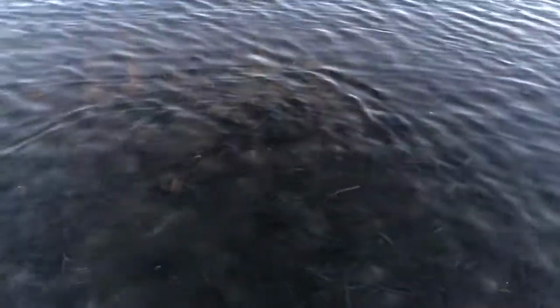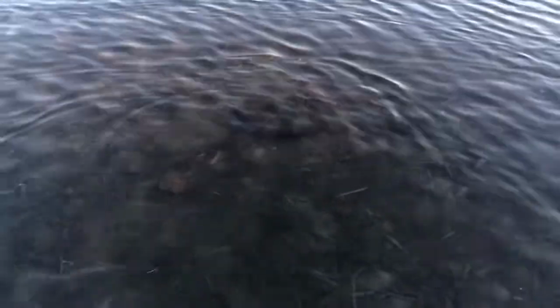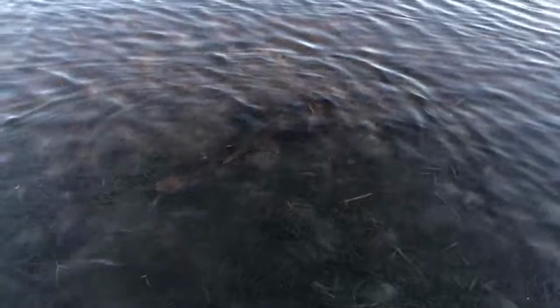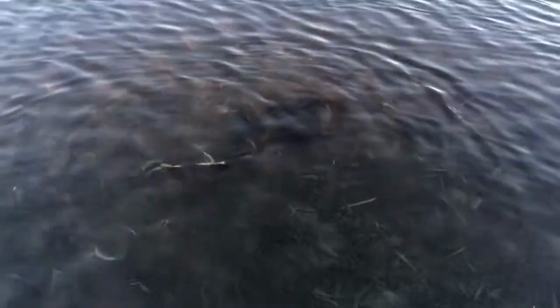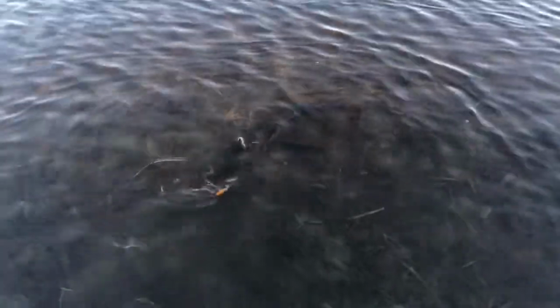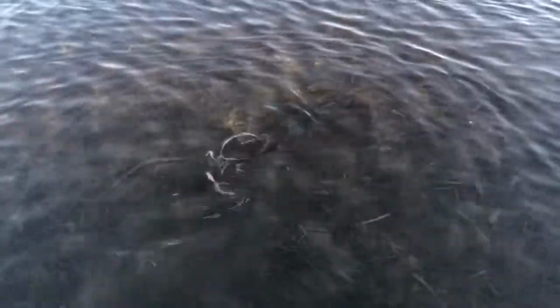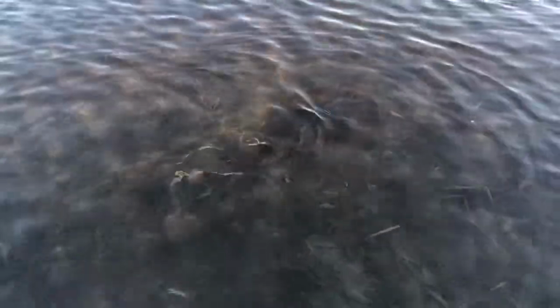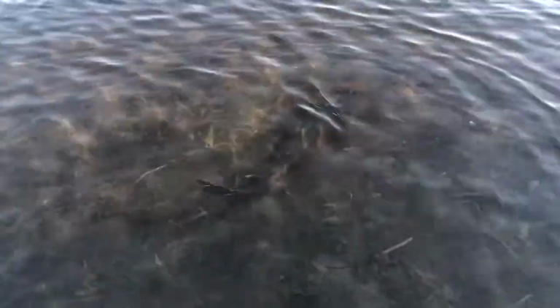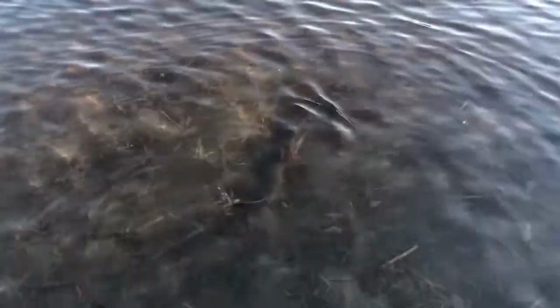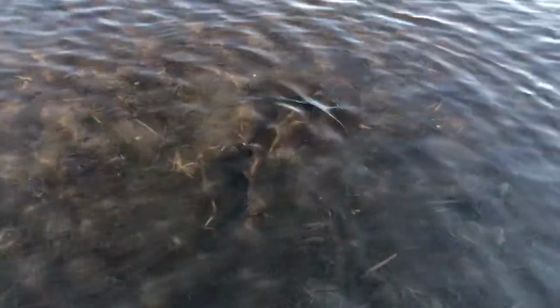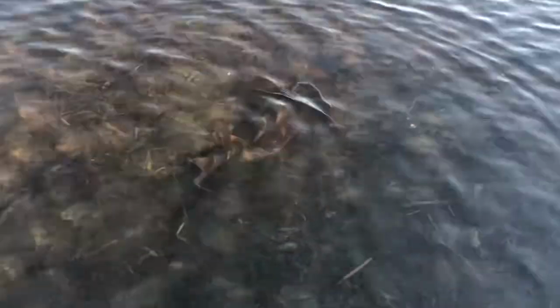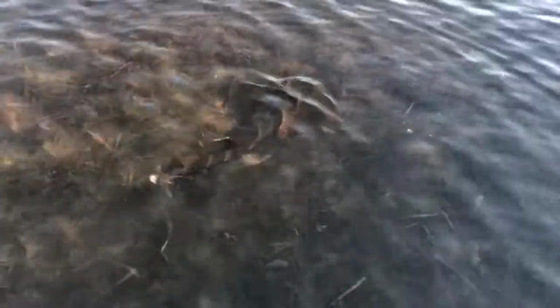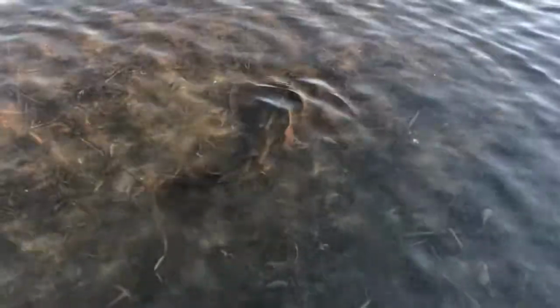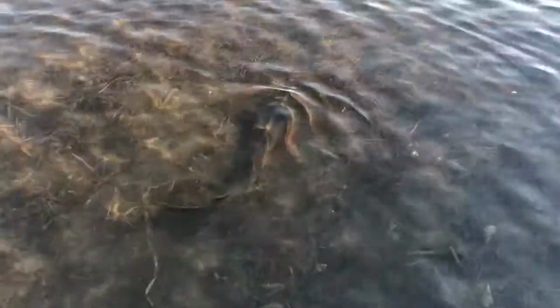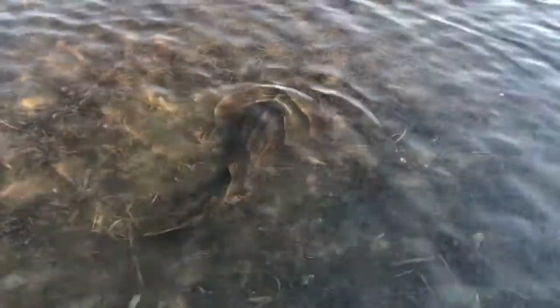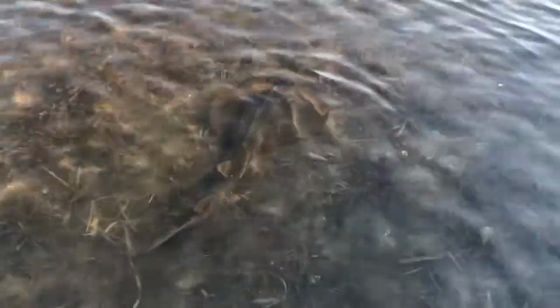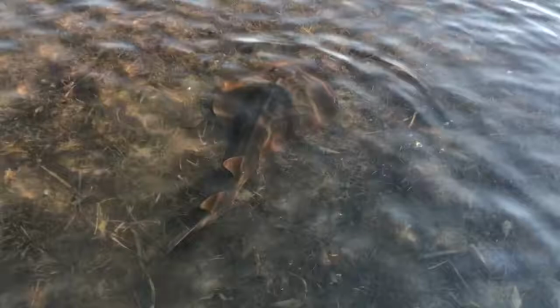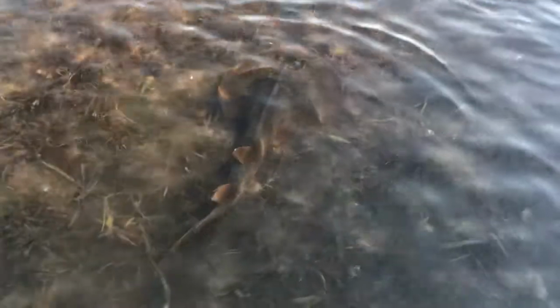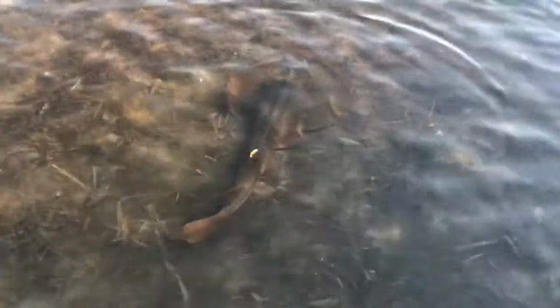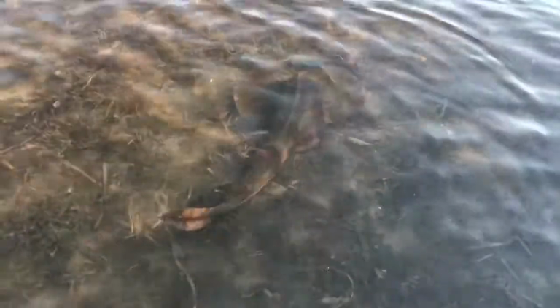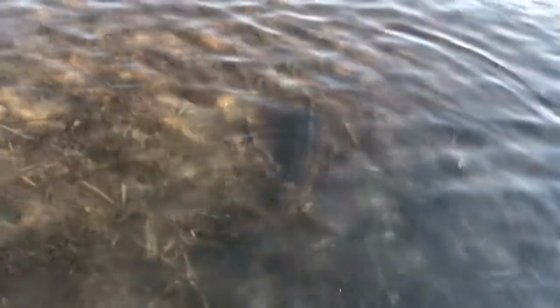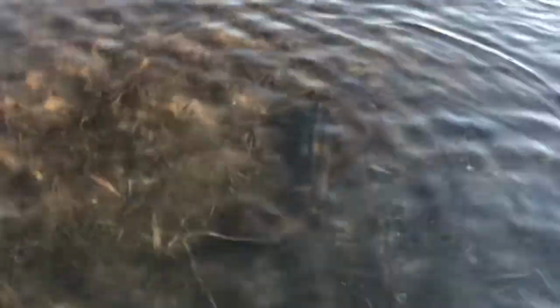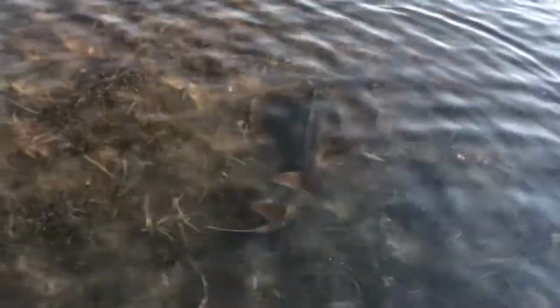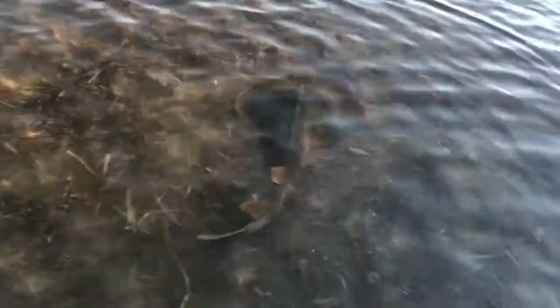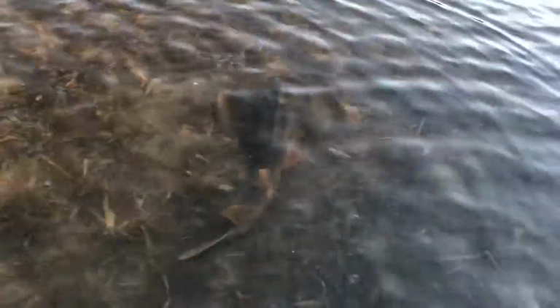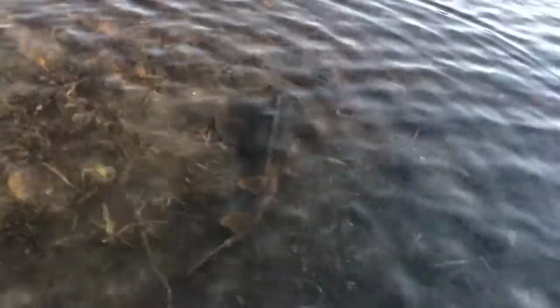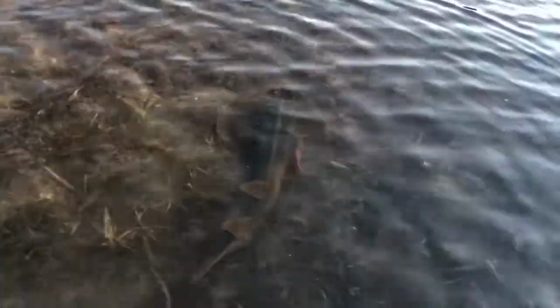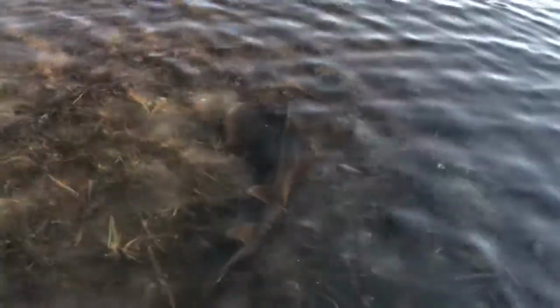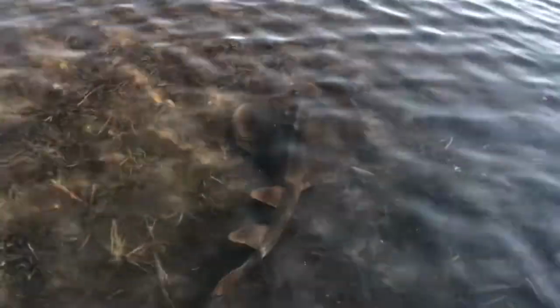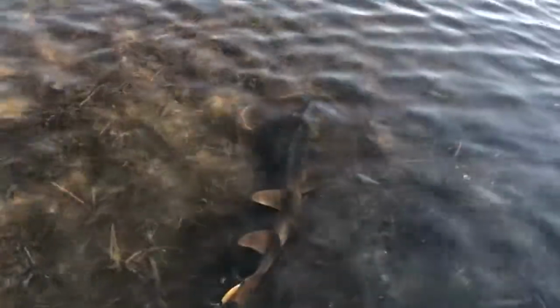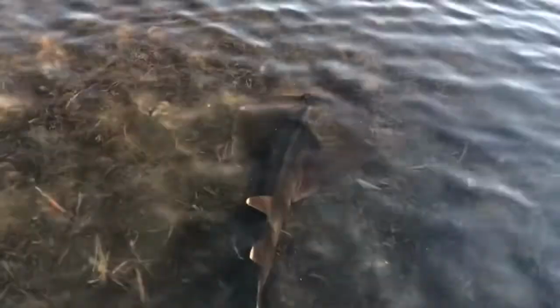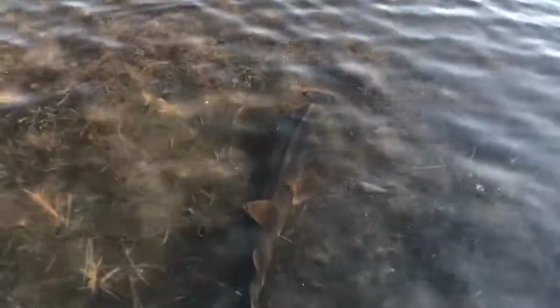It's beautiful. Nice zebra pattern on him. Pretty cool. See if we can grab his tail.